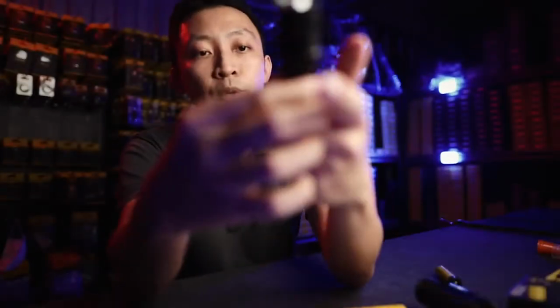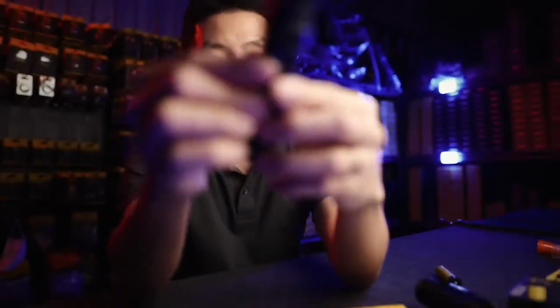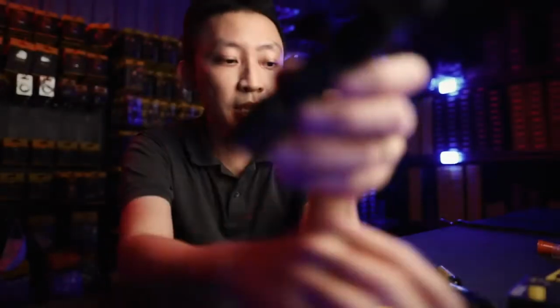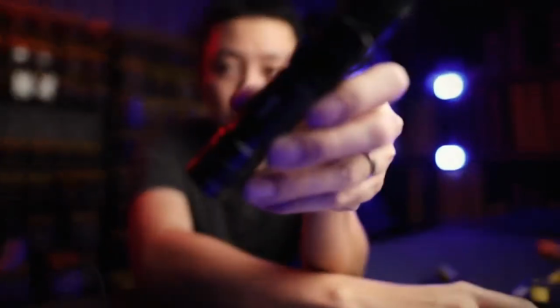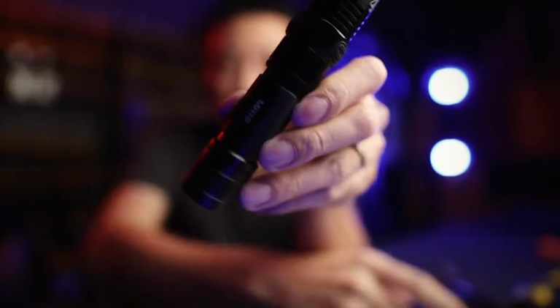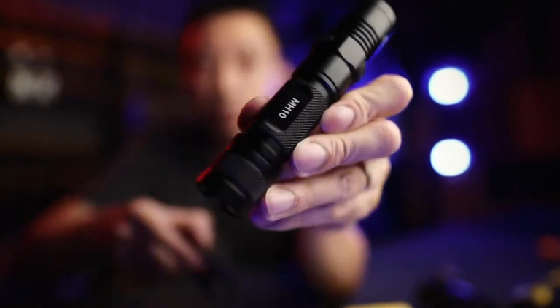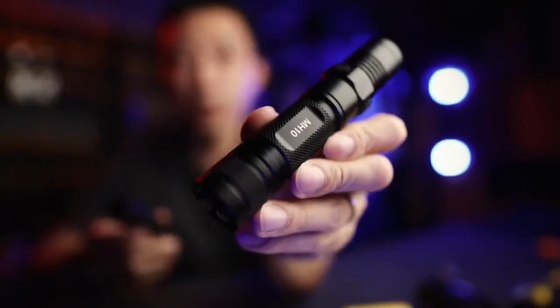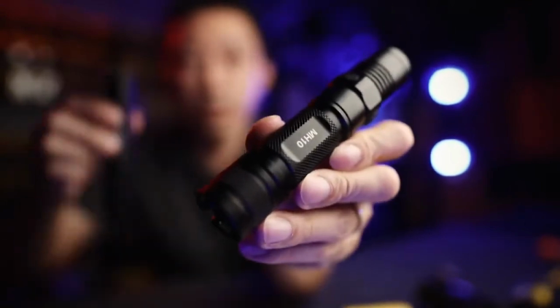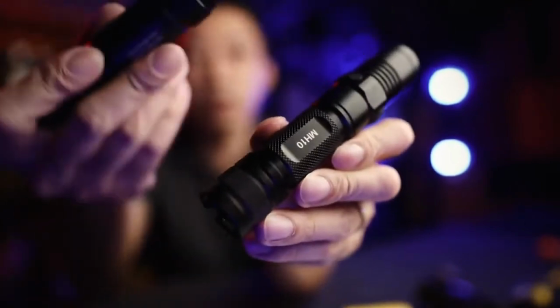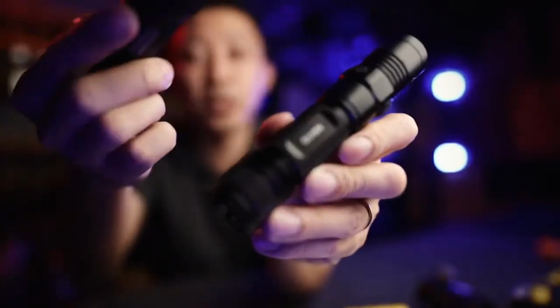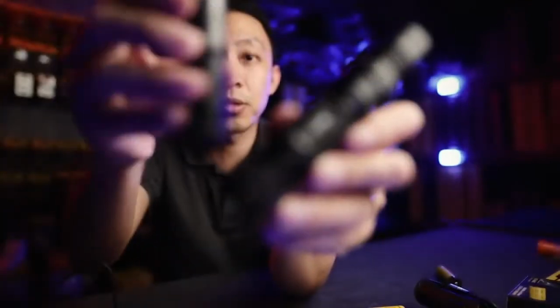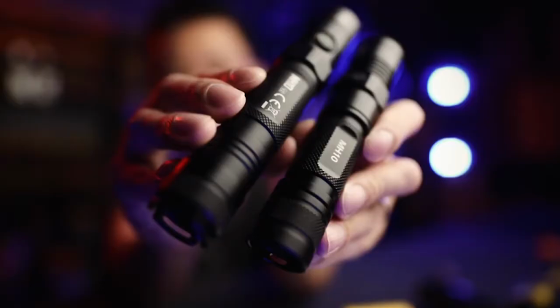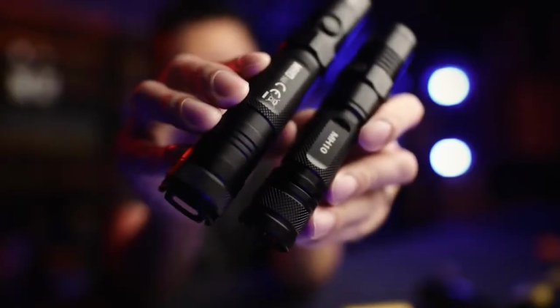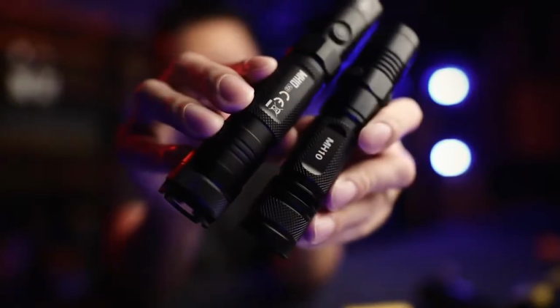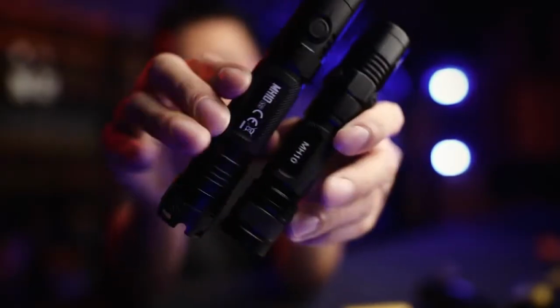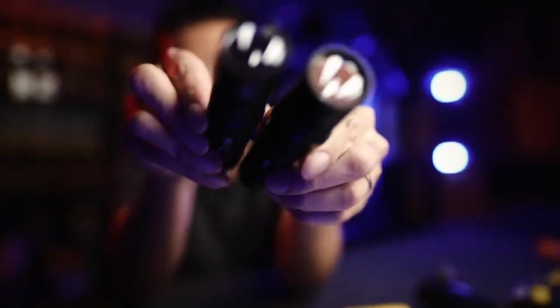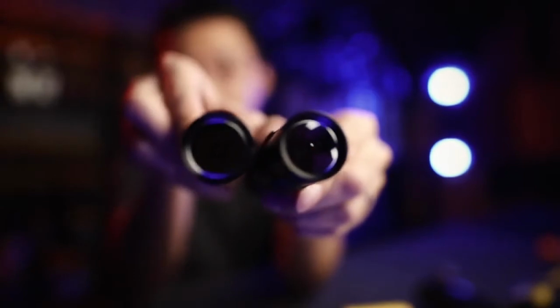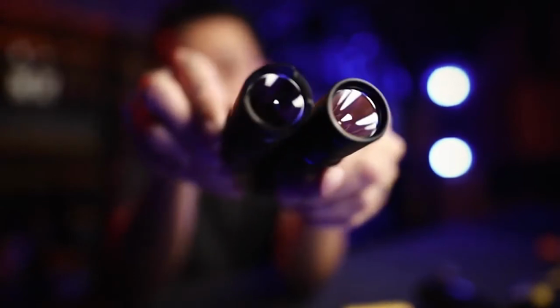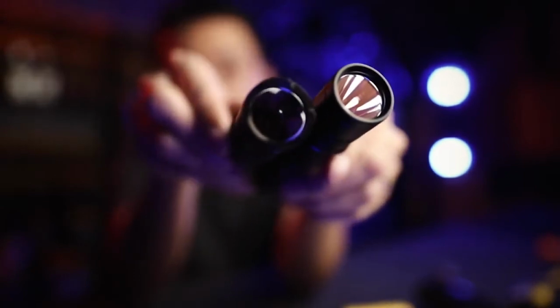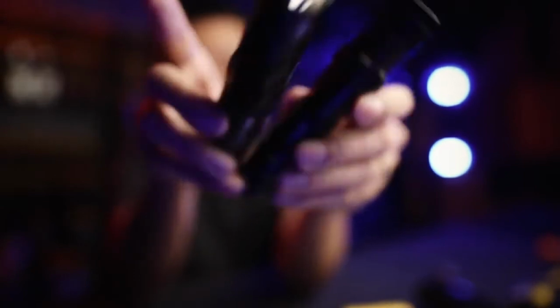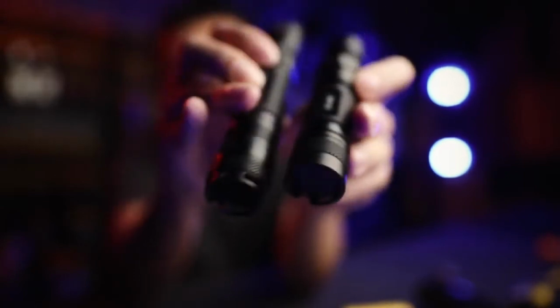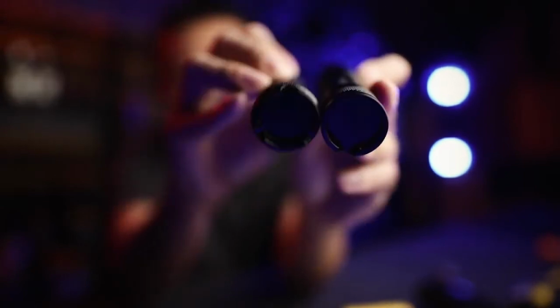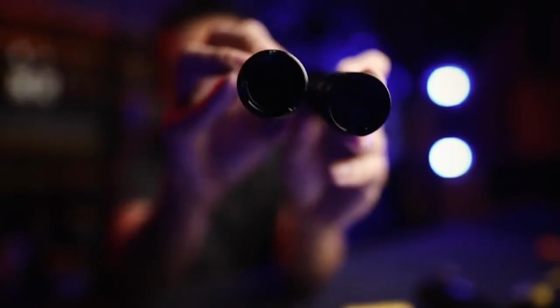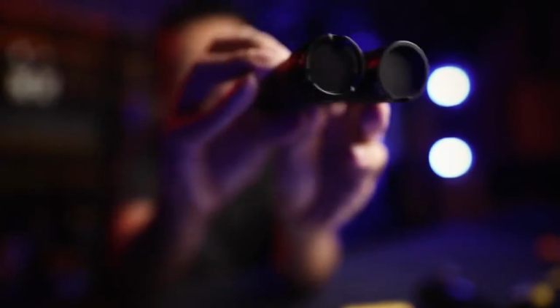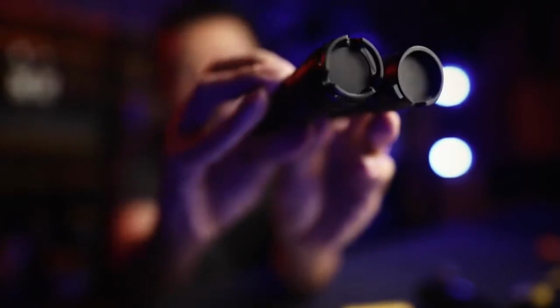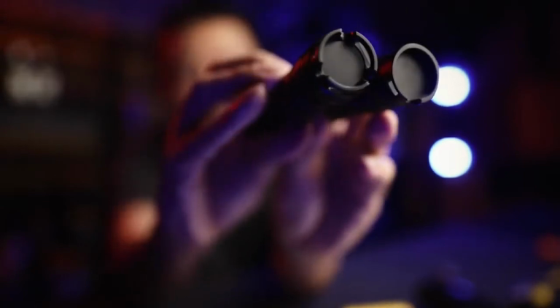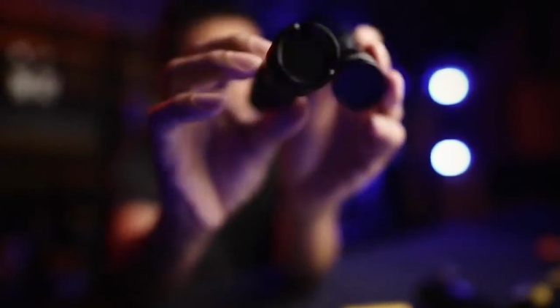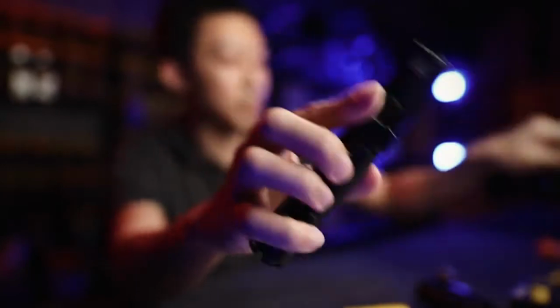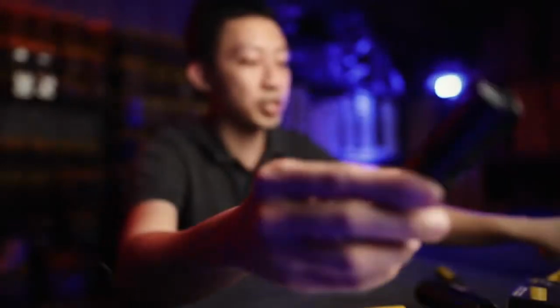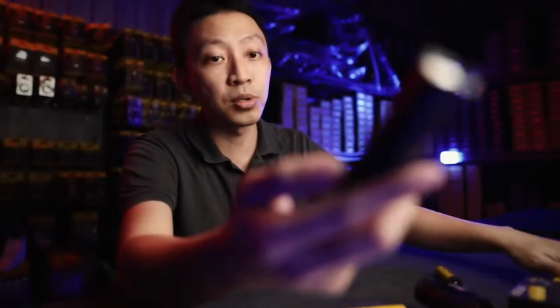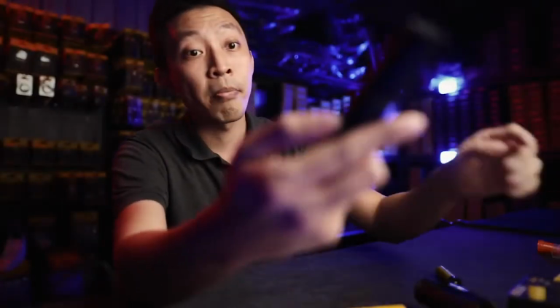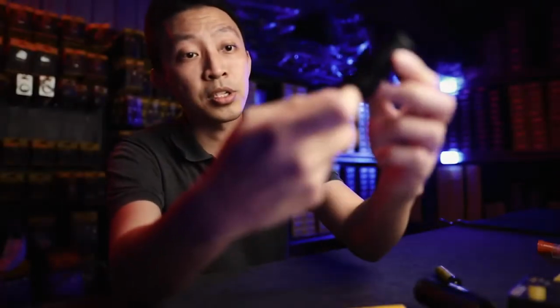If you look at how the old MH10 looks with the old battery, and this is how the new MH10 looks — diameter wise, thickness and all that, exactly the same. But it managed to fit a much bigger, longer run time battery in there. Let's jump straight into the new MH10.